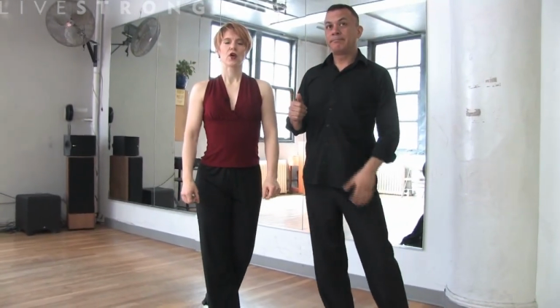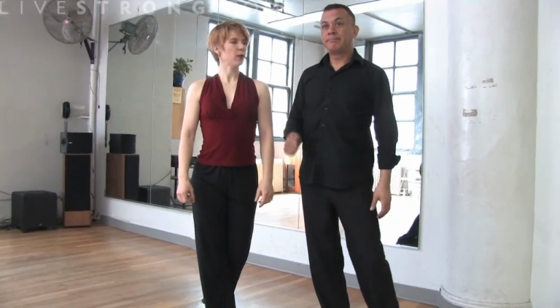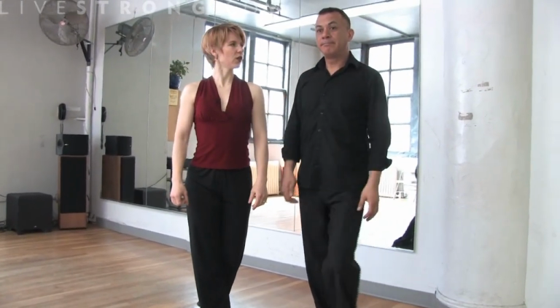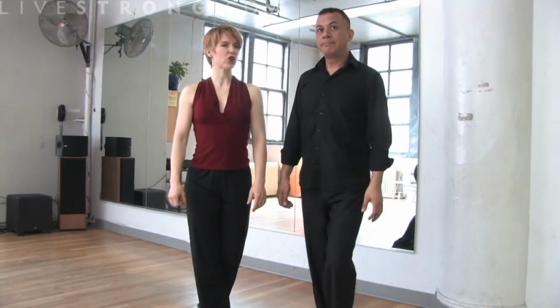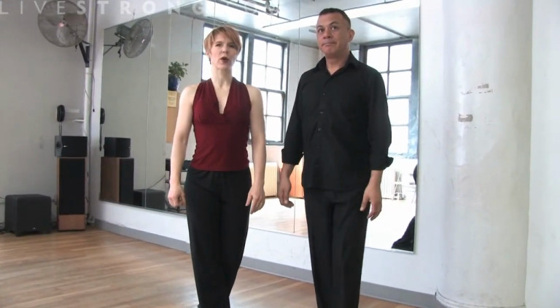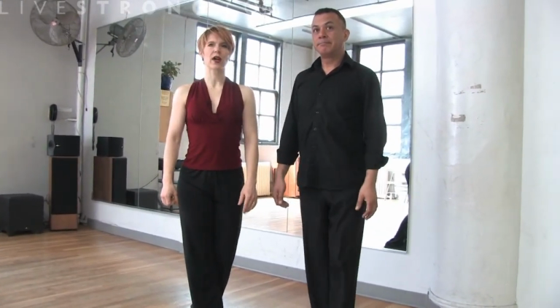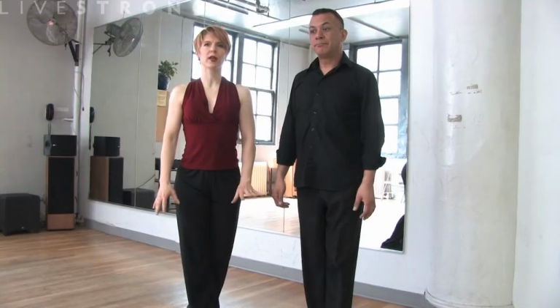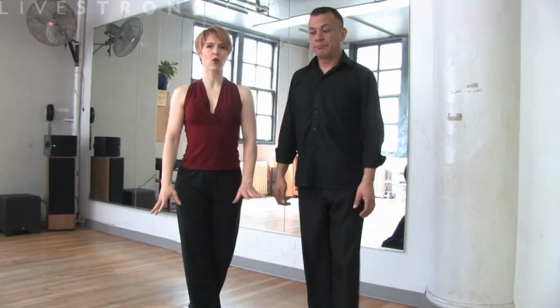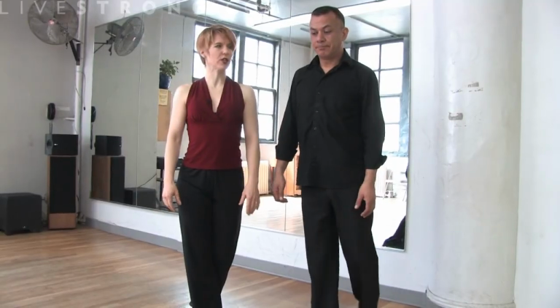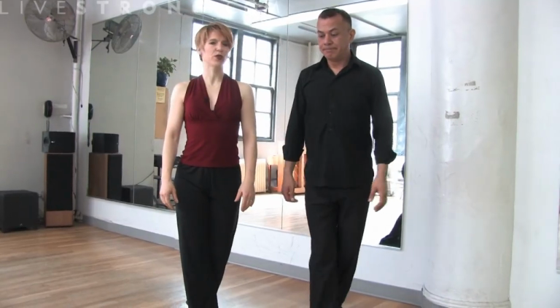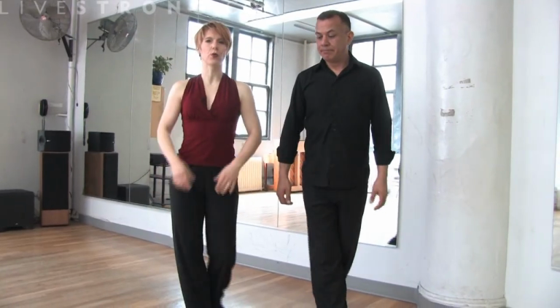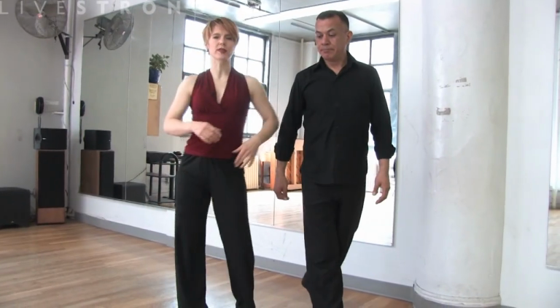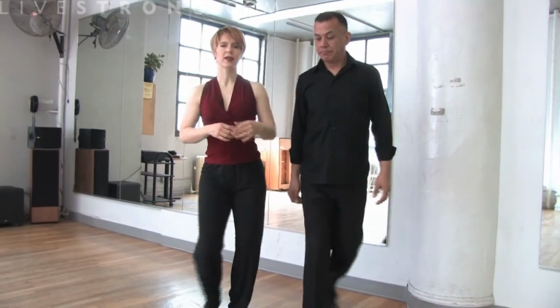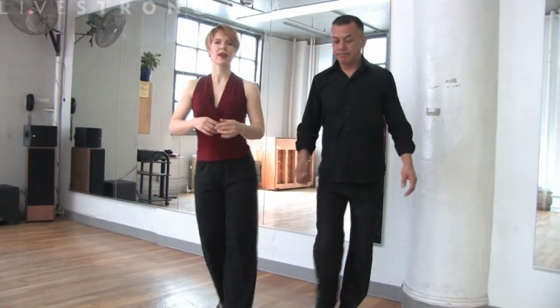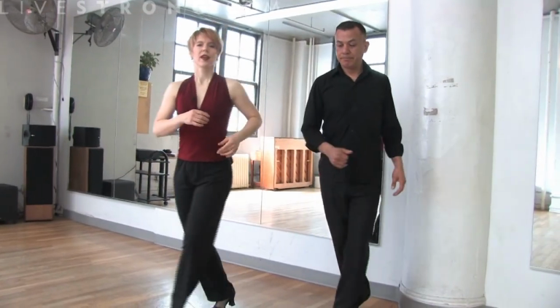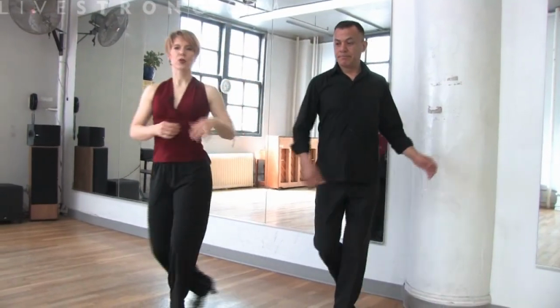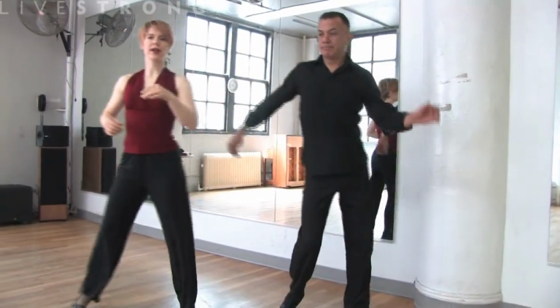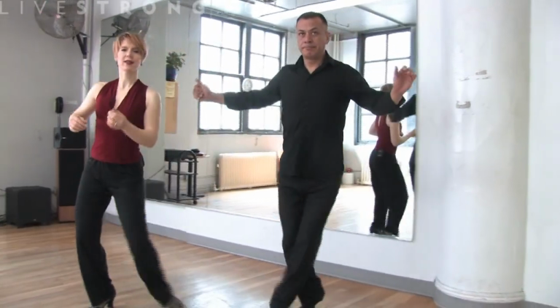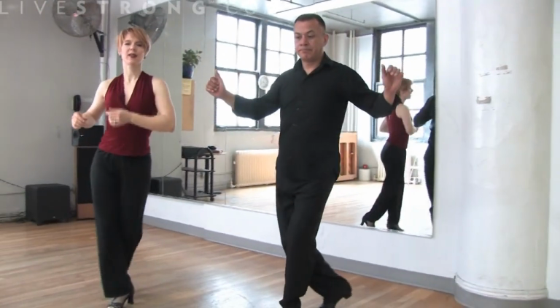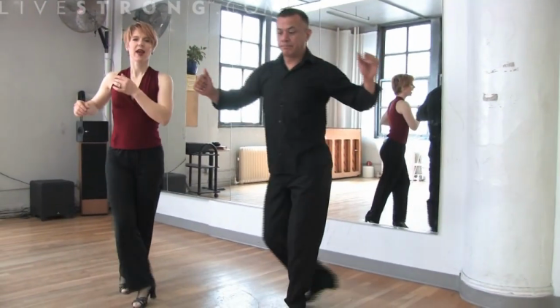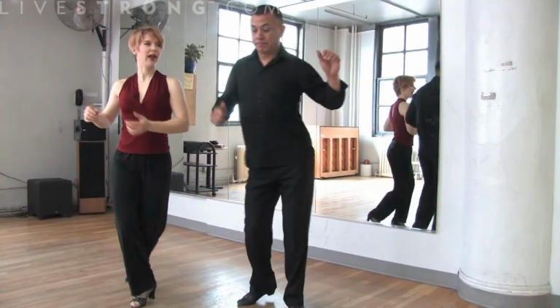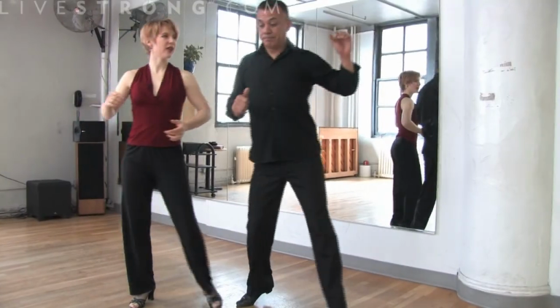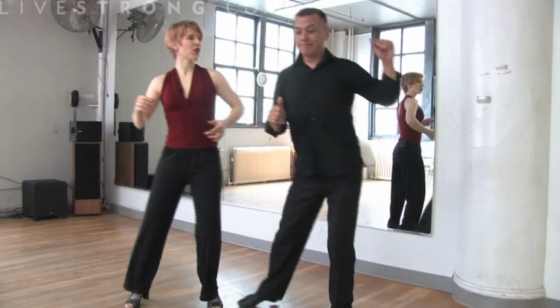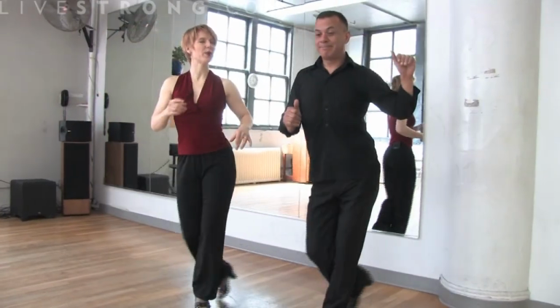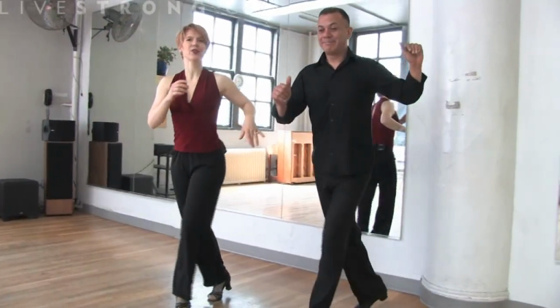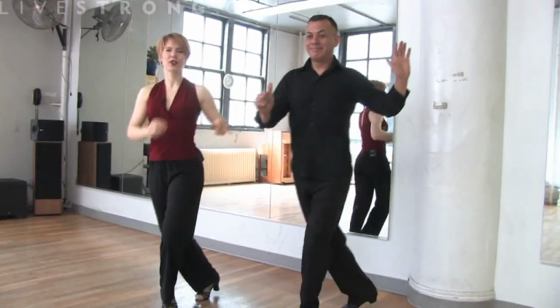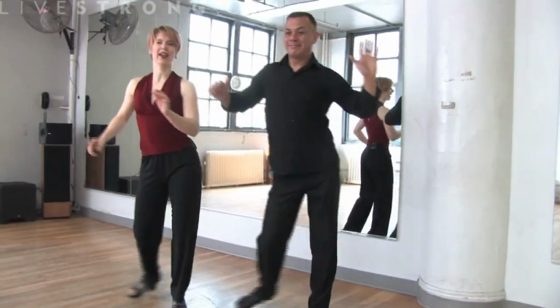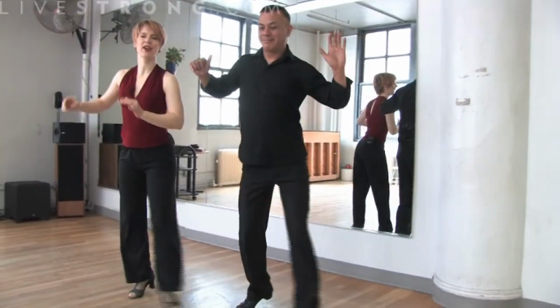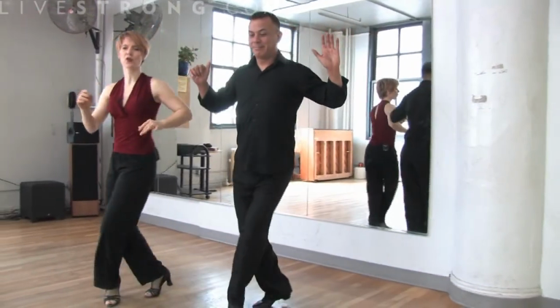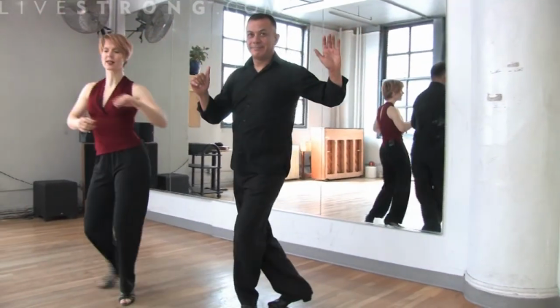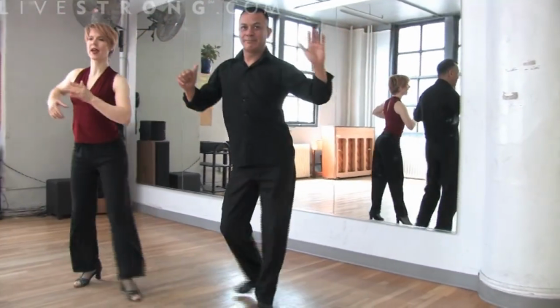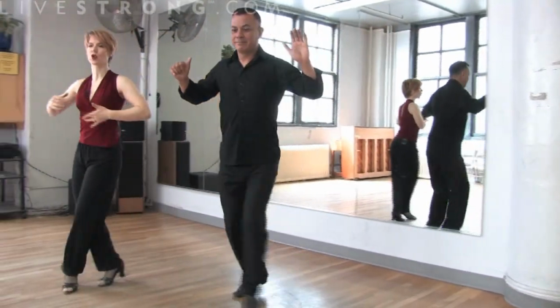From here we show you one more time how we get into it. We do the whisk to the right and going back into the Volta, and cross and circle.